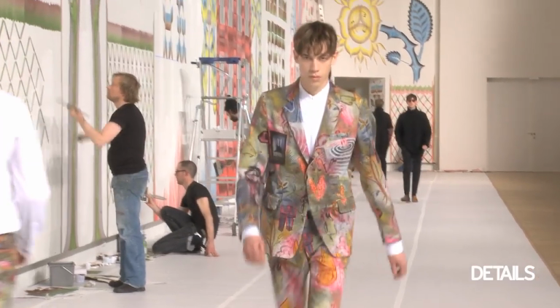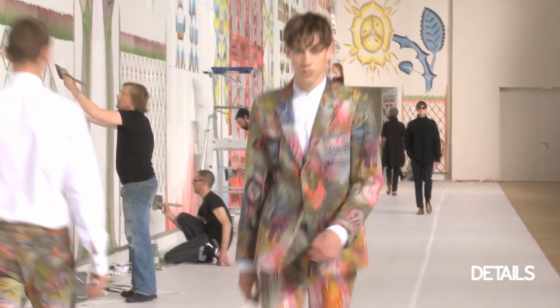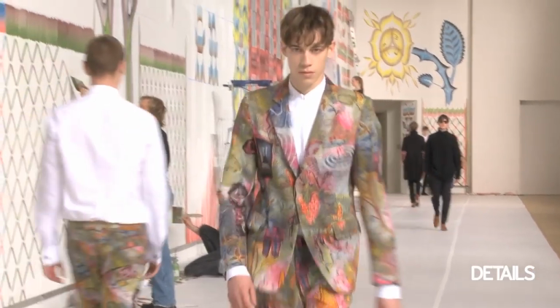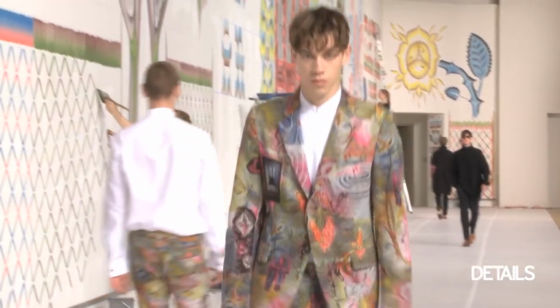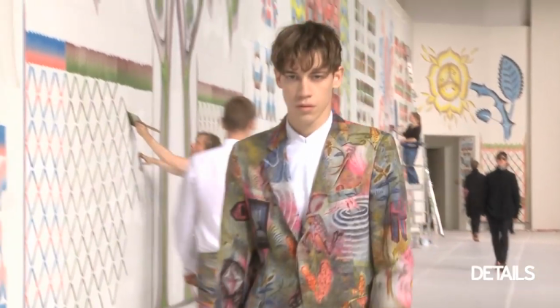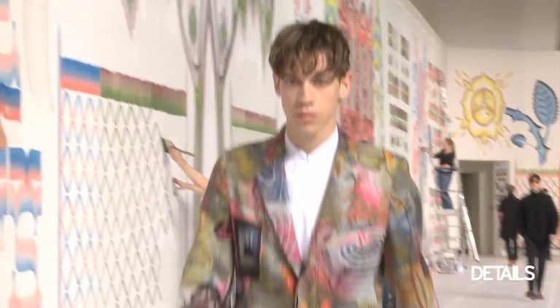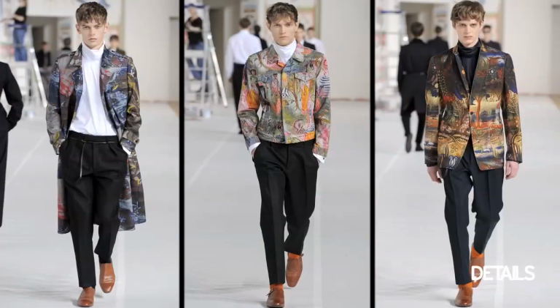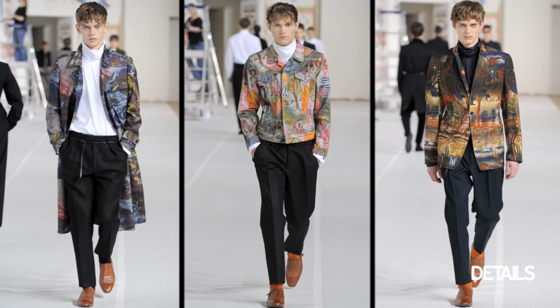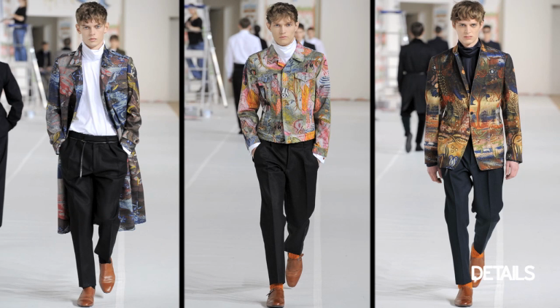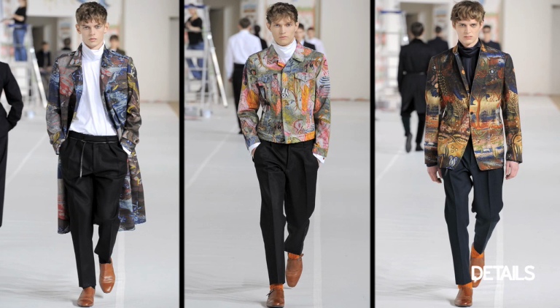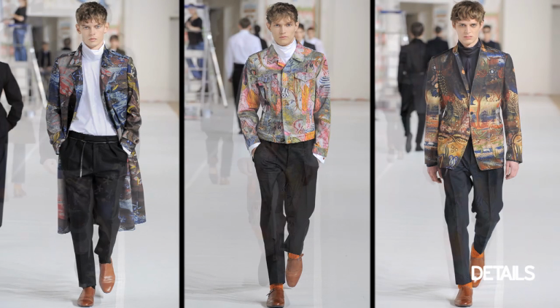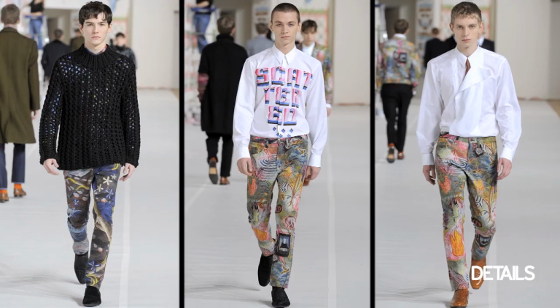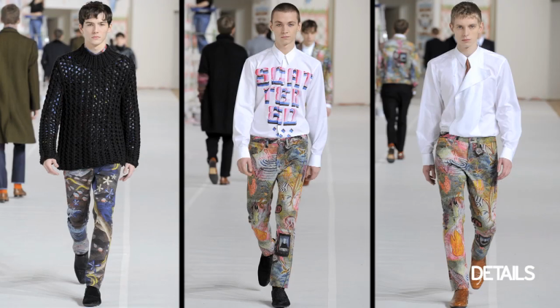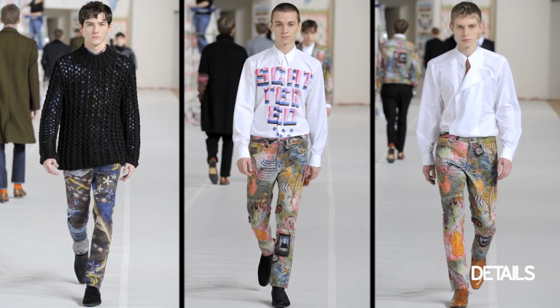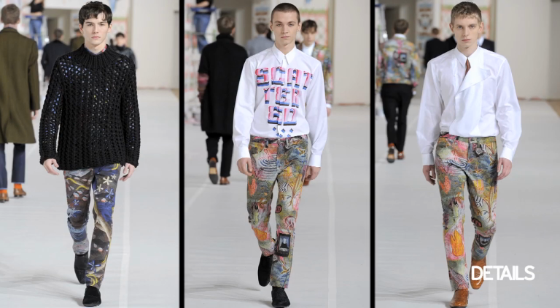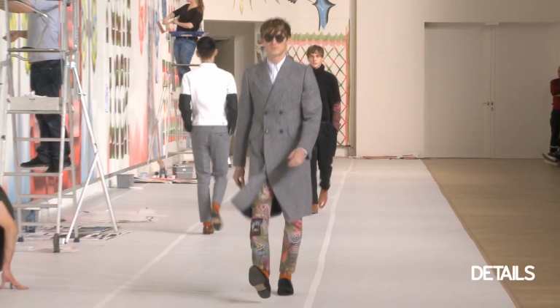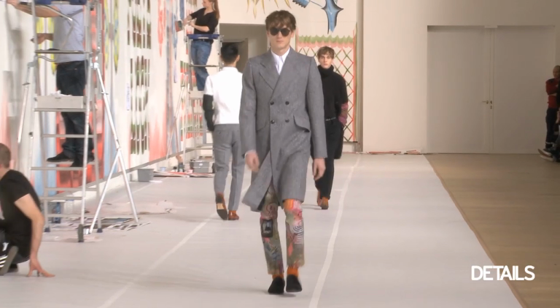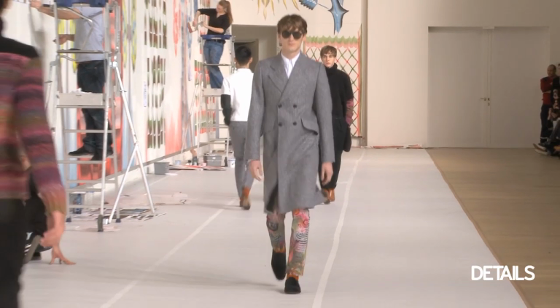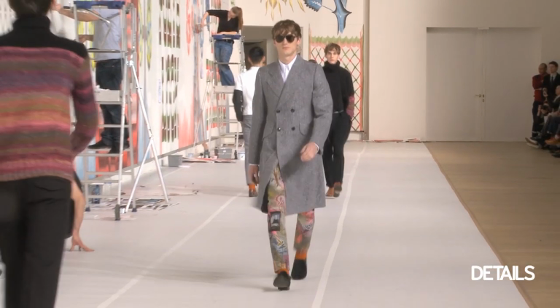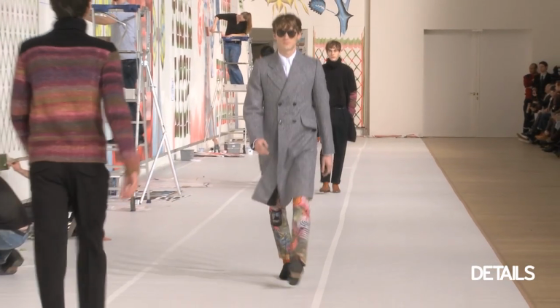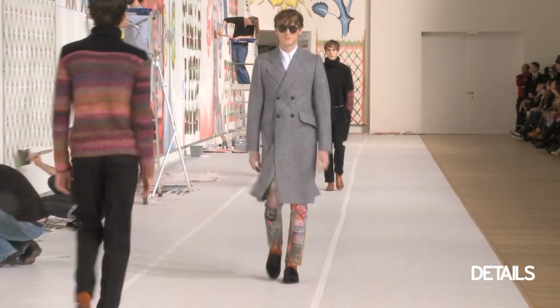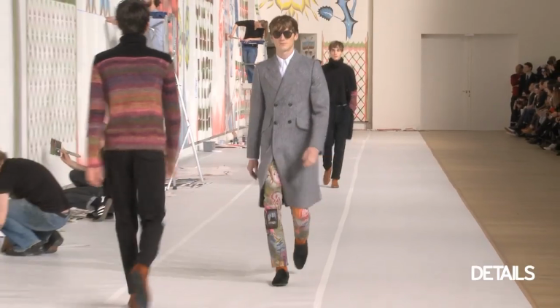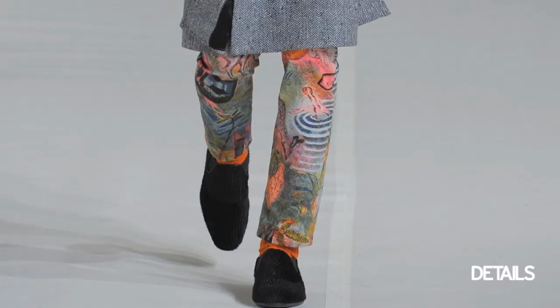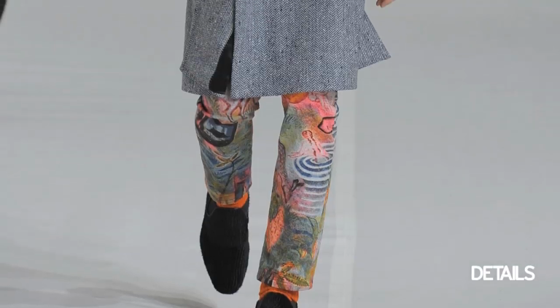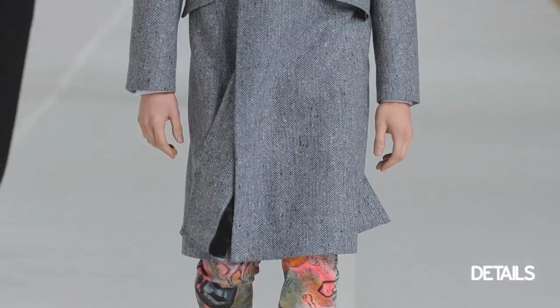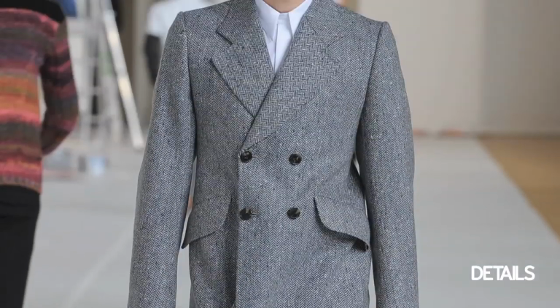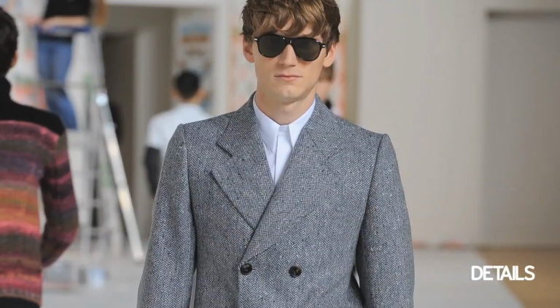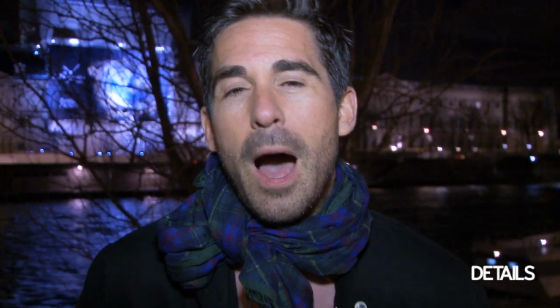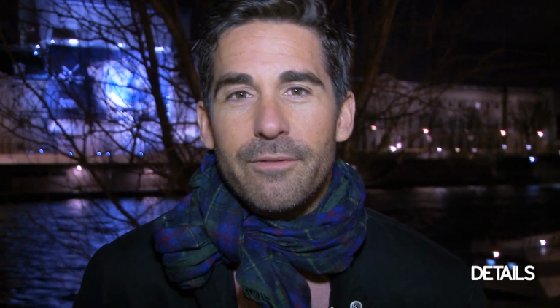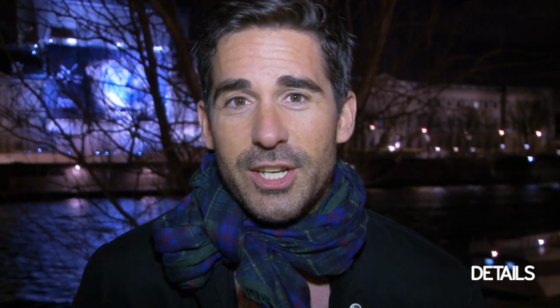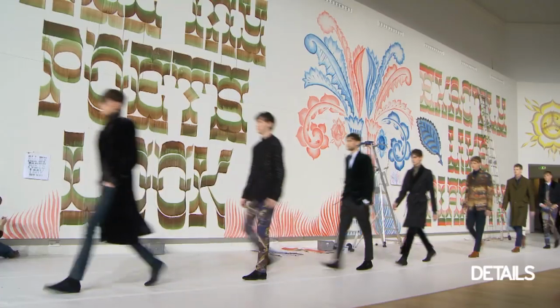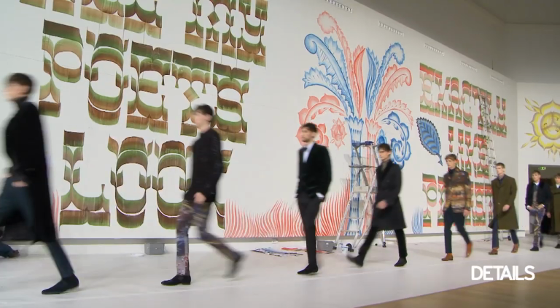There are a lot of psychedelic prints in the show, which are really interesting. Some of them were on the coats, a lot of them were on the jeans, and I really liked them on the jeans, especially when paired with a more subtle, plainer item. I thought it was a really cool way to add a pop of fashion to your wardrobe.